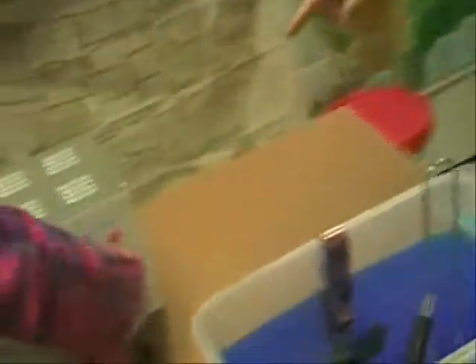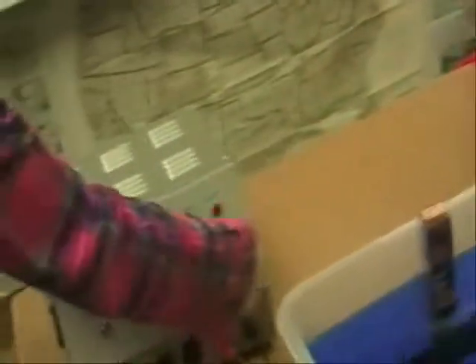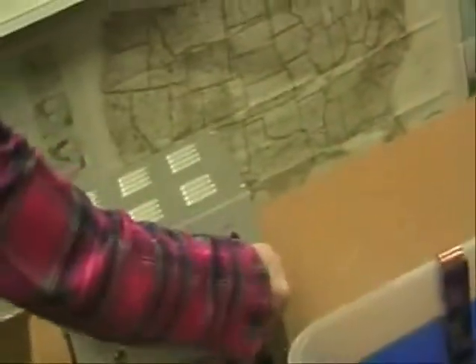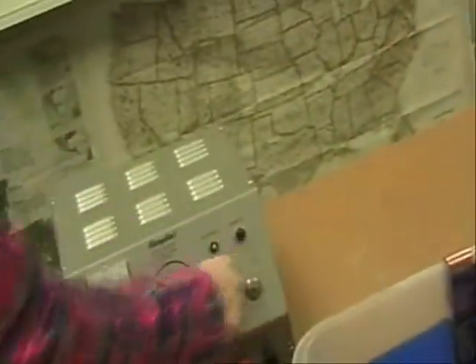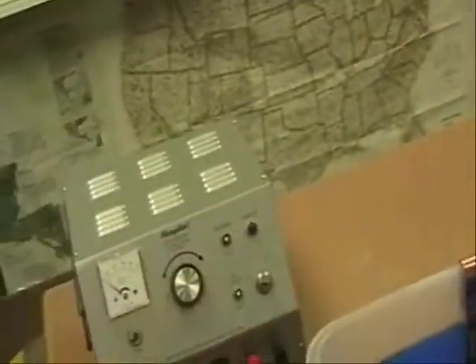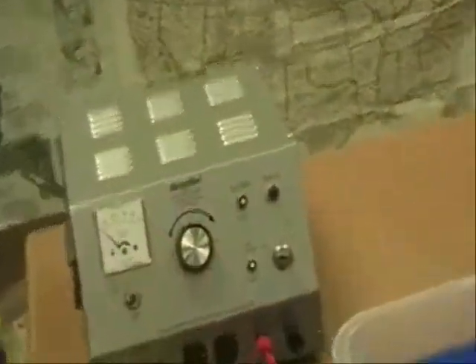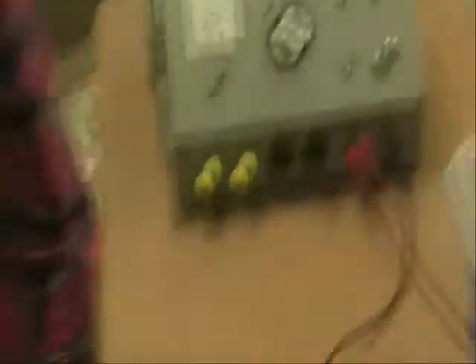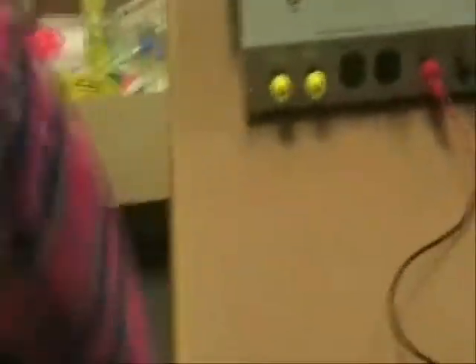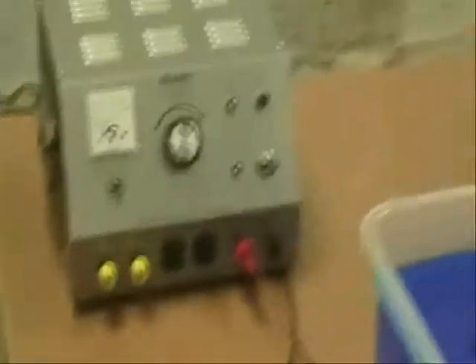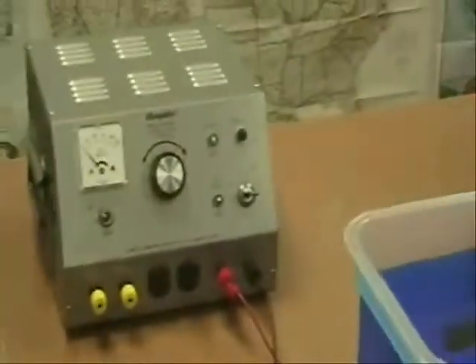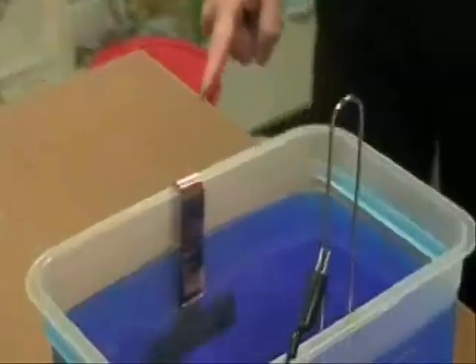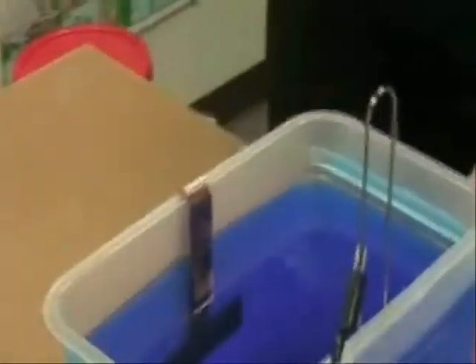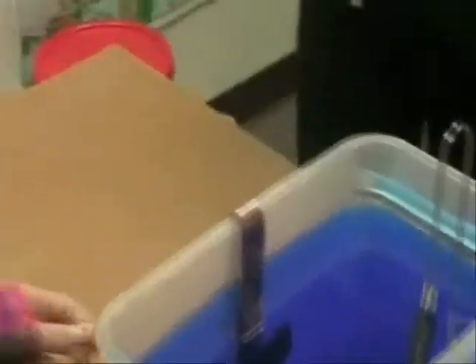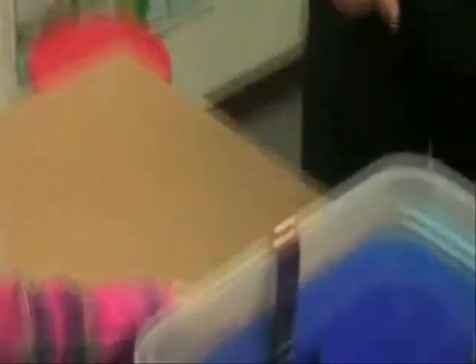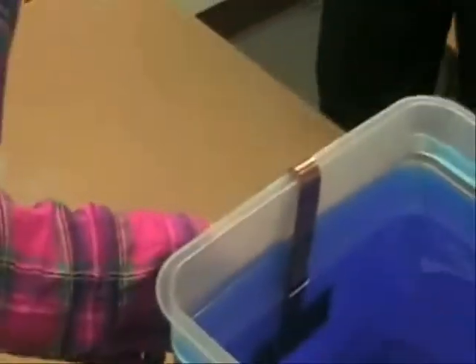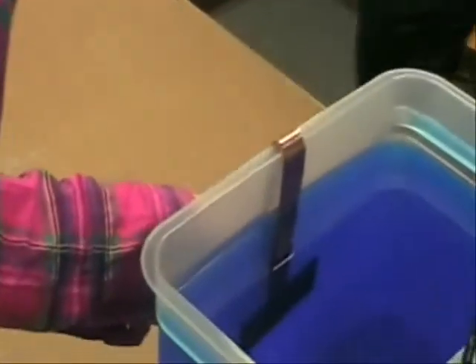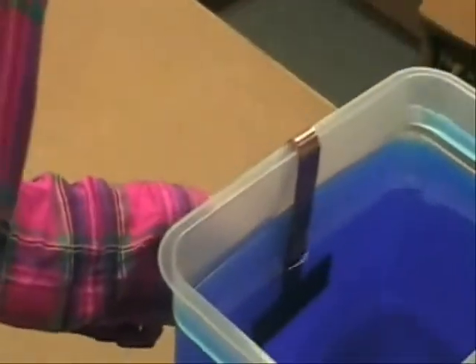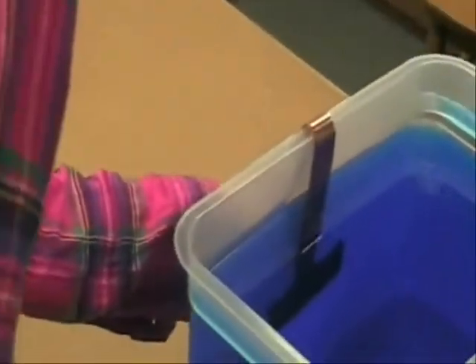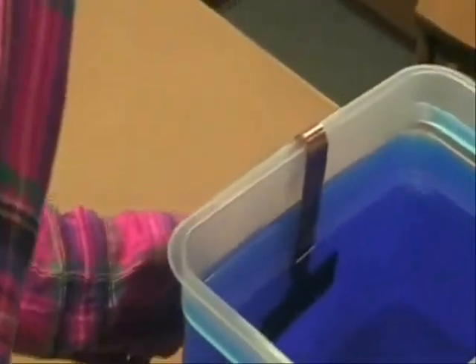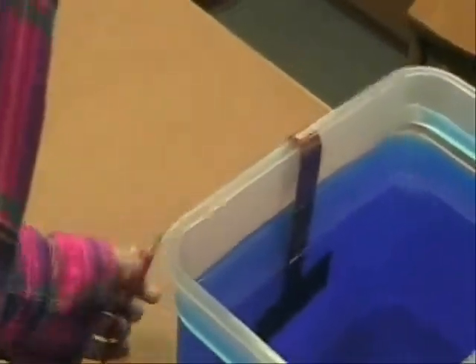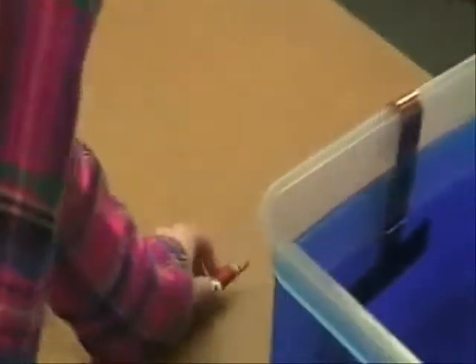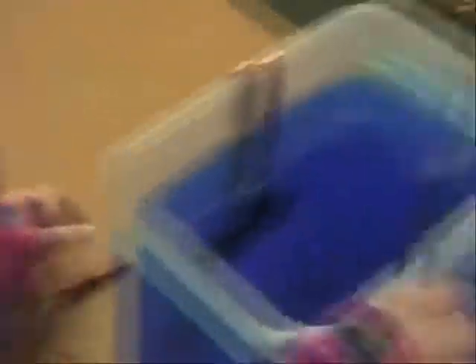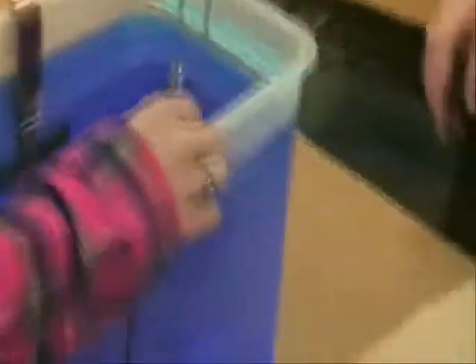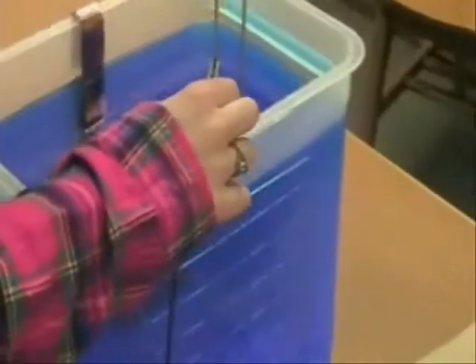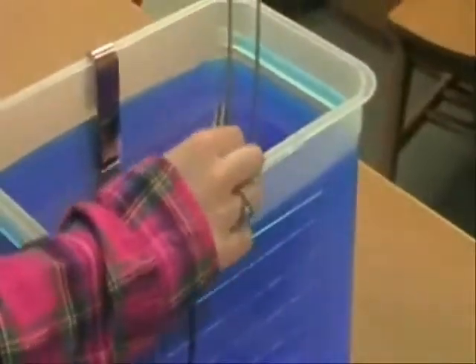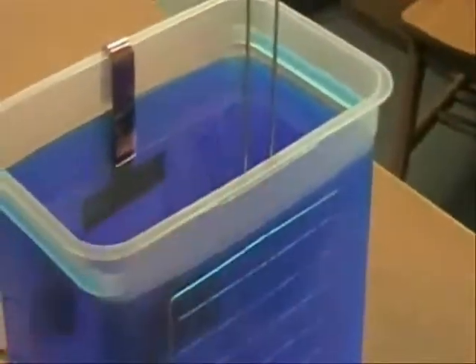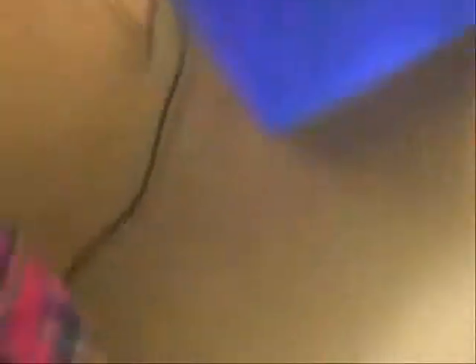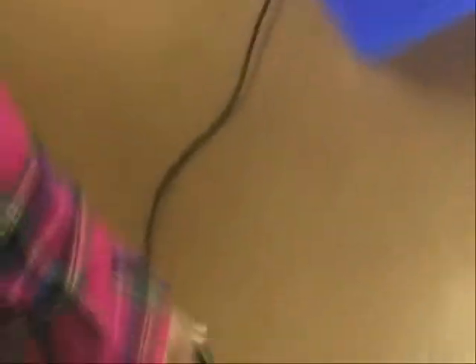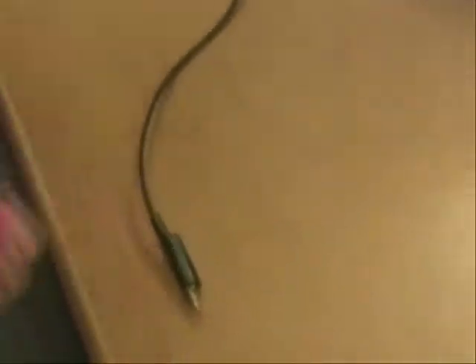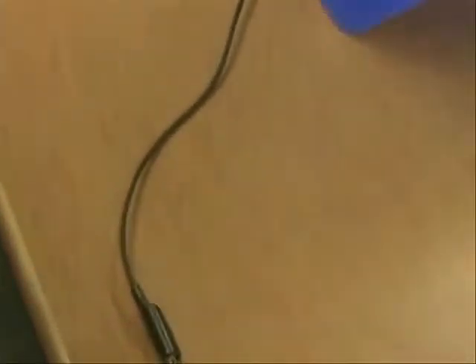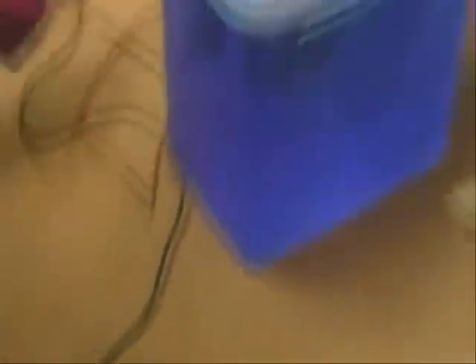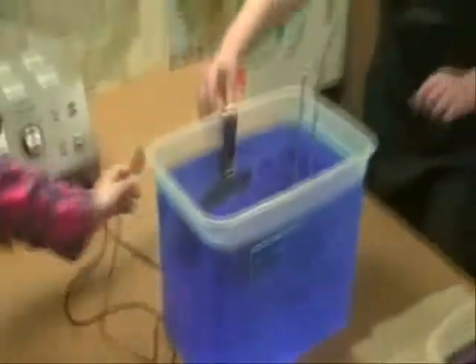When the desired time is up, the transformer is turned off then unplugged. Carefully remove the alligator clips from both the plate and the grid. The copper plate can be removed and gently rinsed with water to remove any residual copper sulfate.